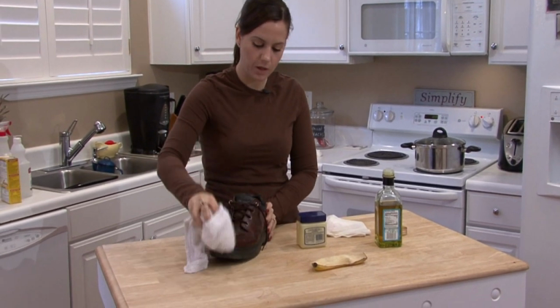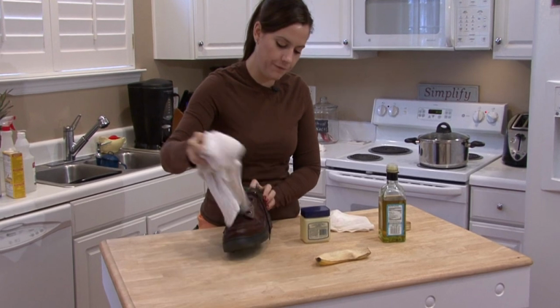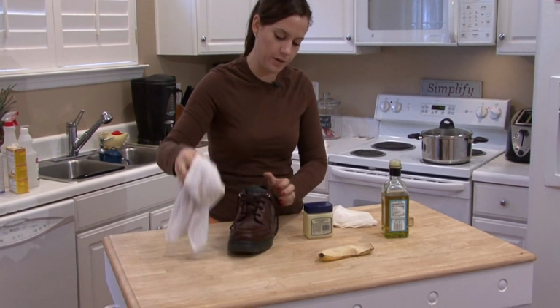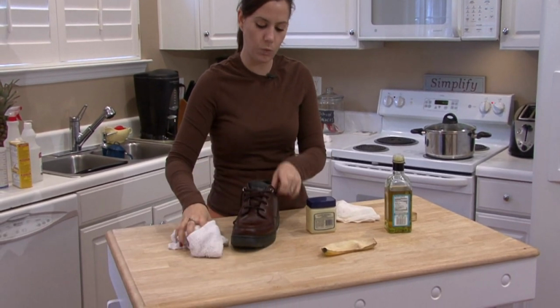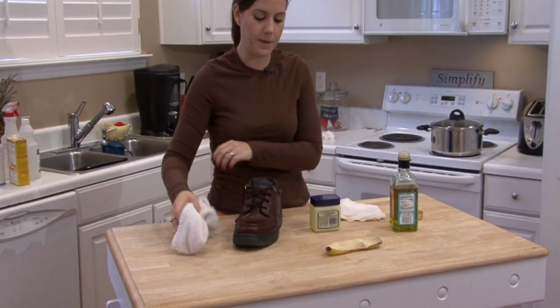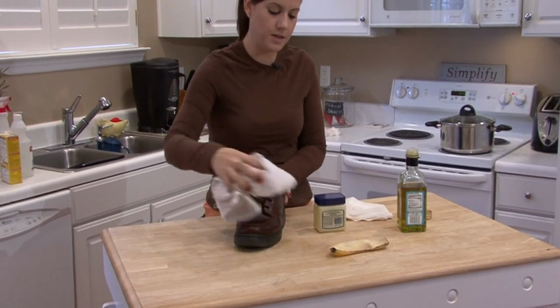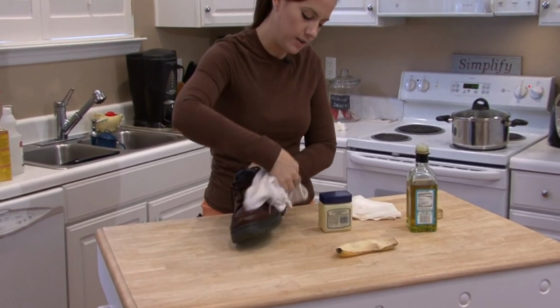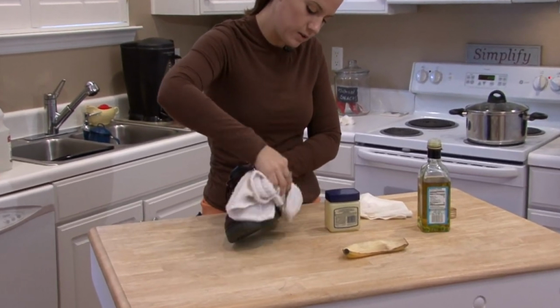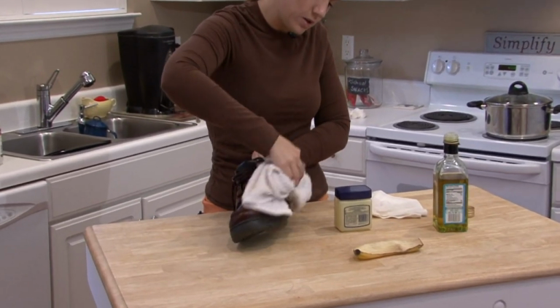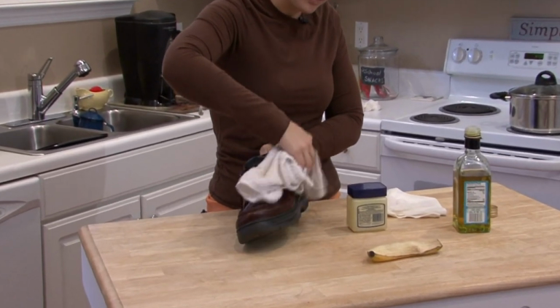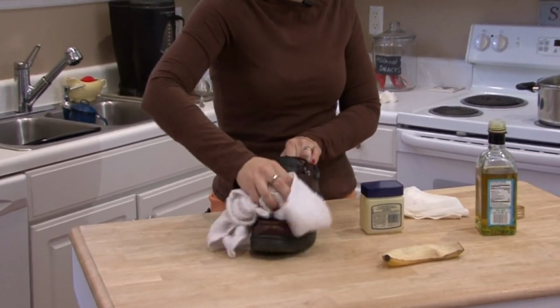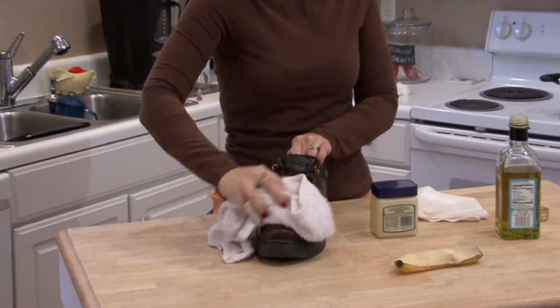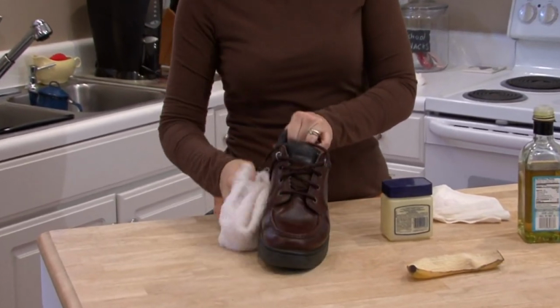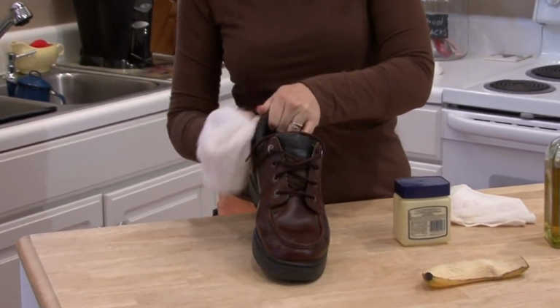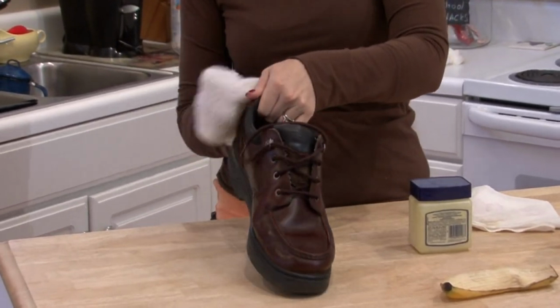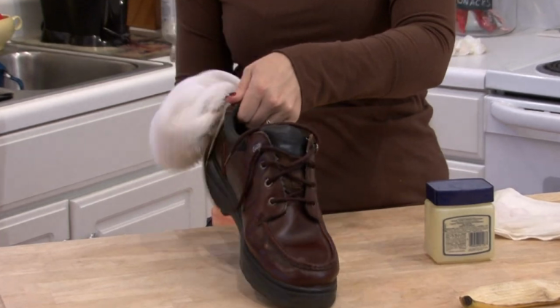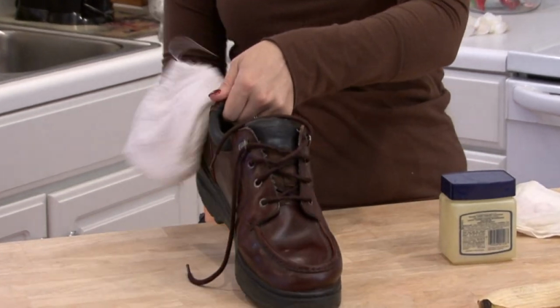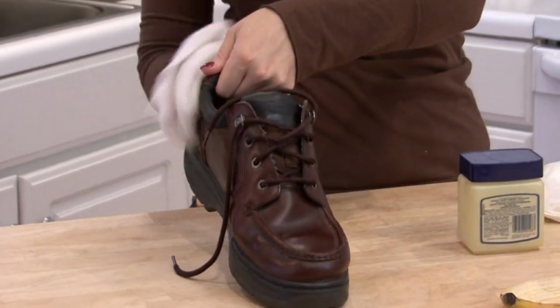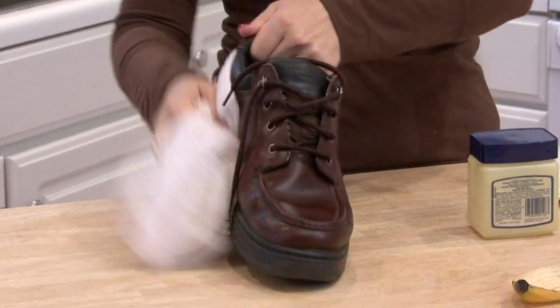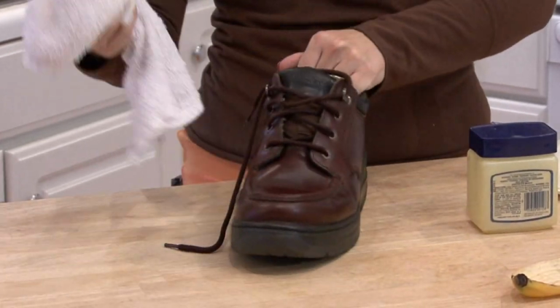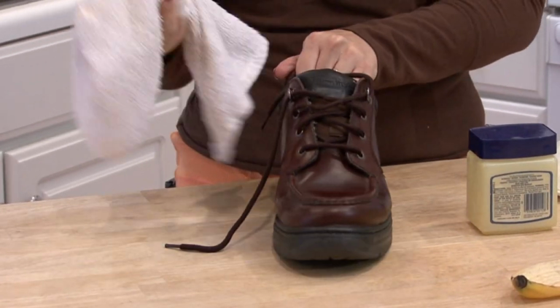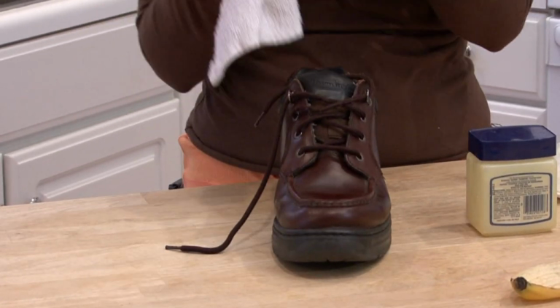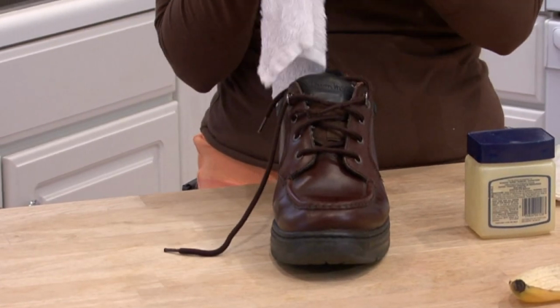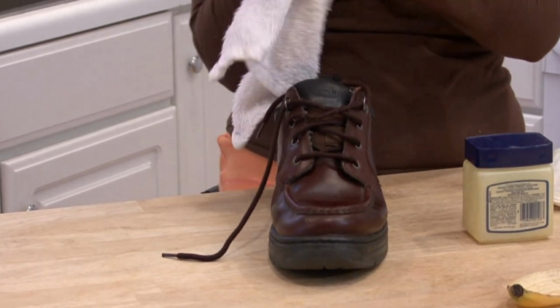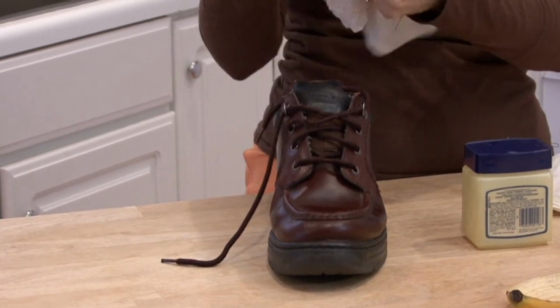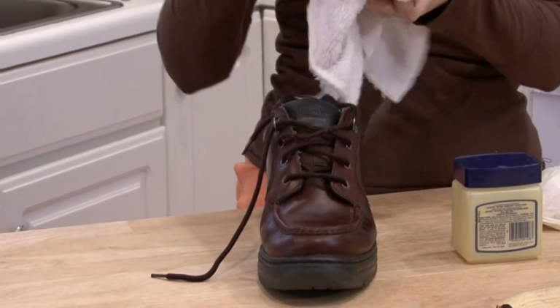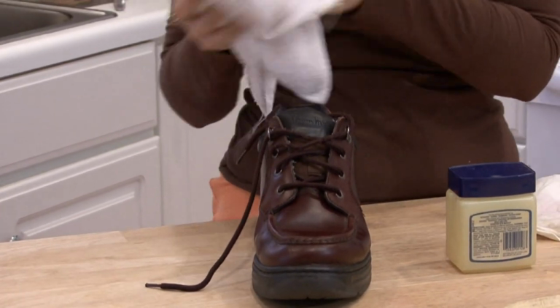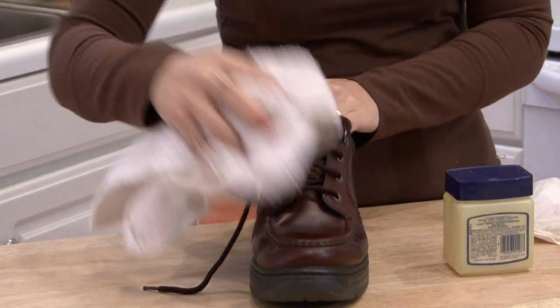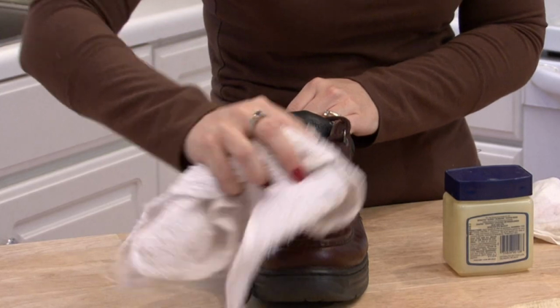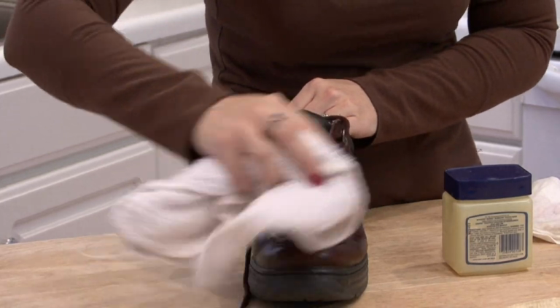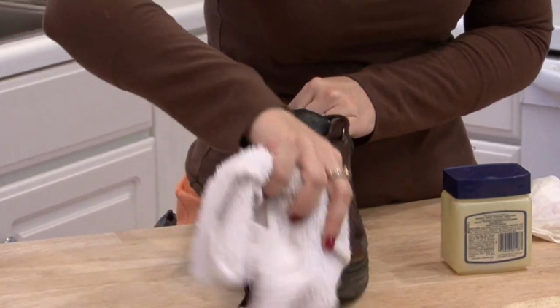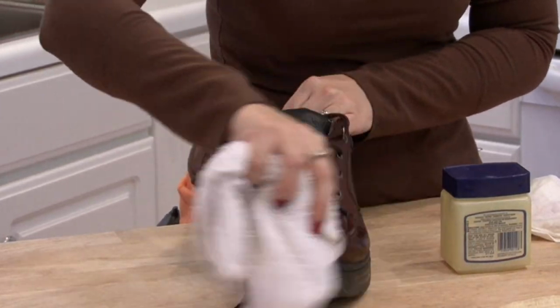You want to first wipe any dust or dirt or debris off of your shoes with a lightly, lightly damp lint-free cloth.